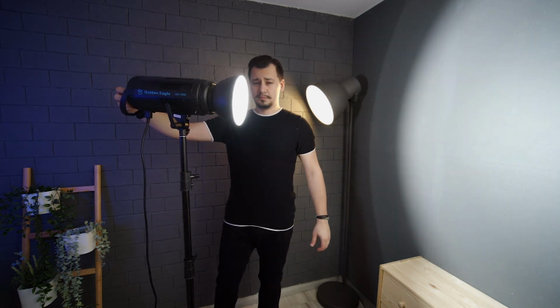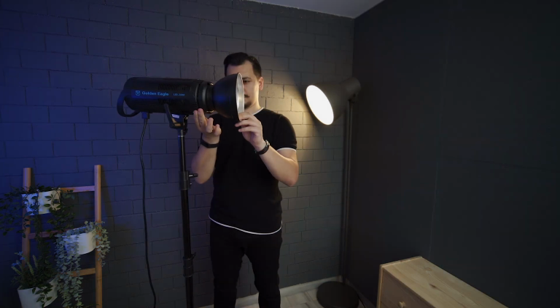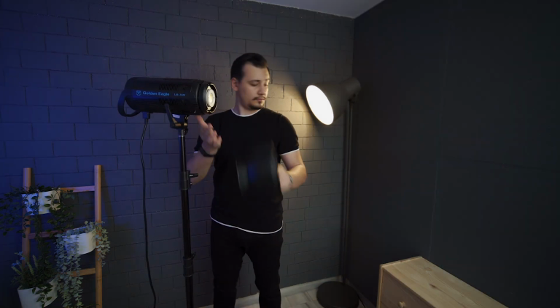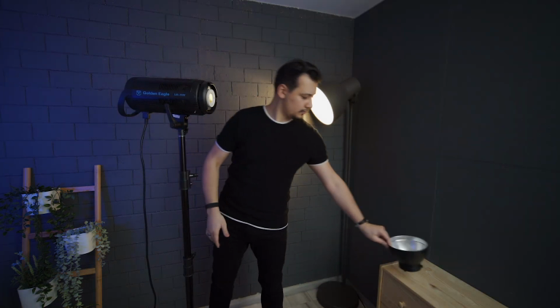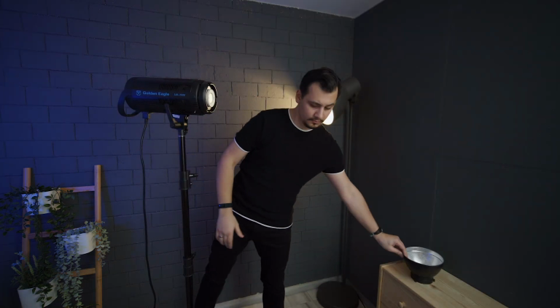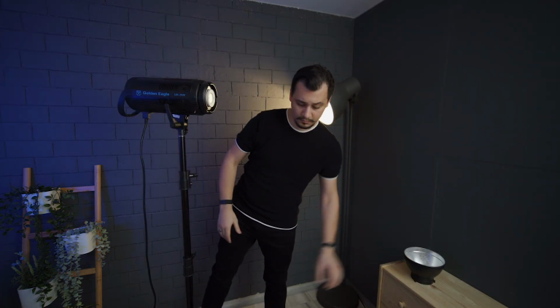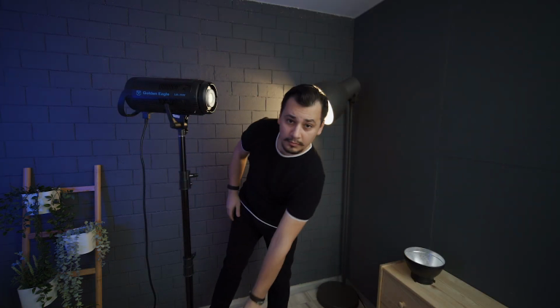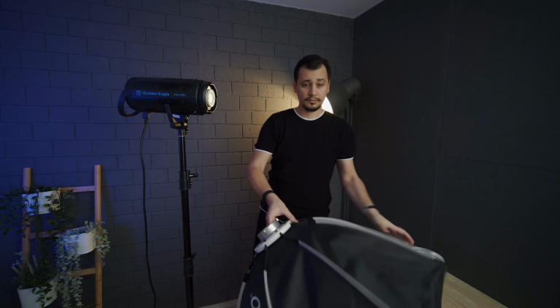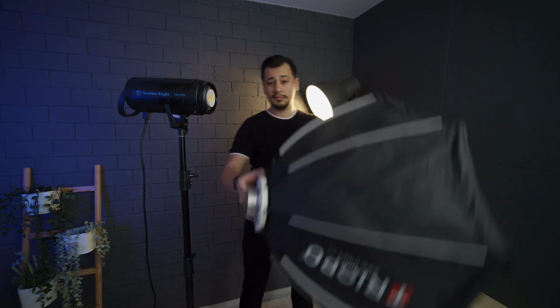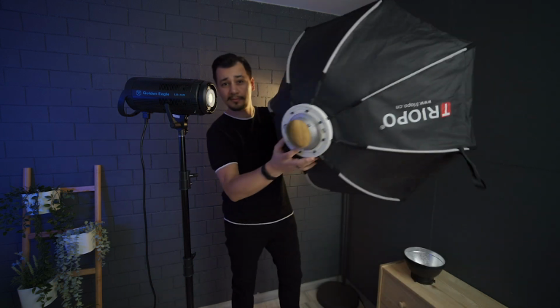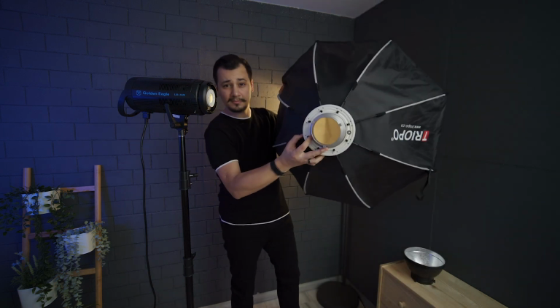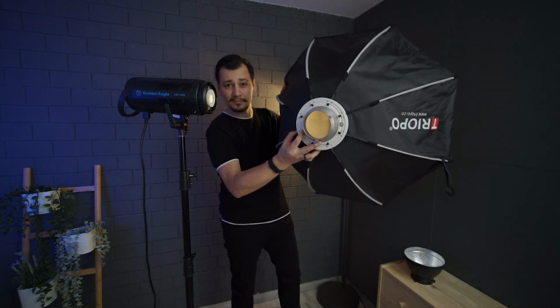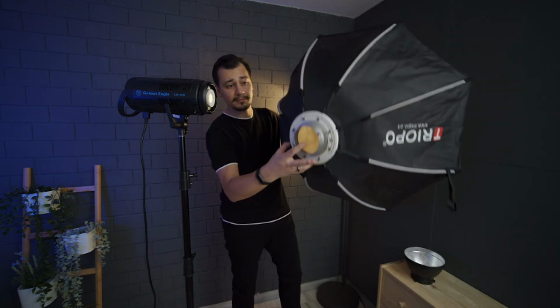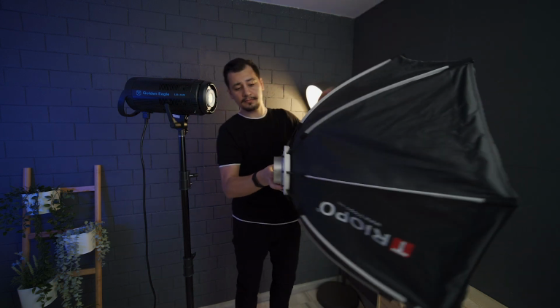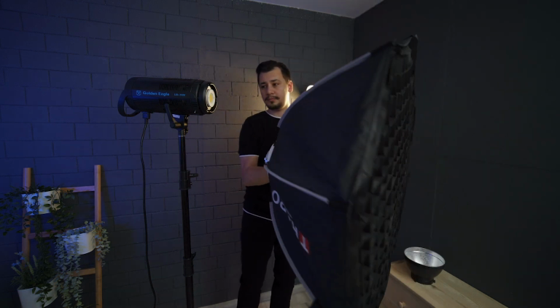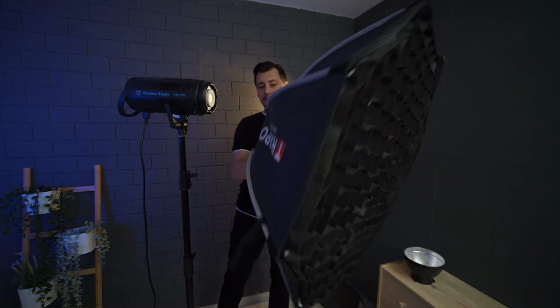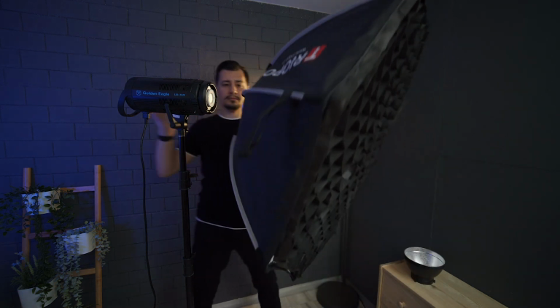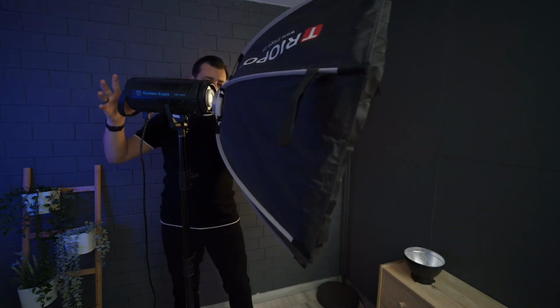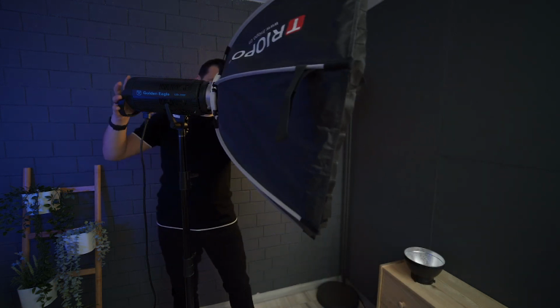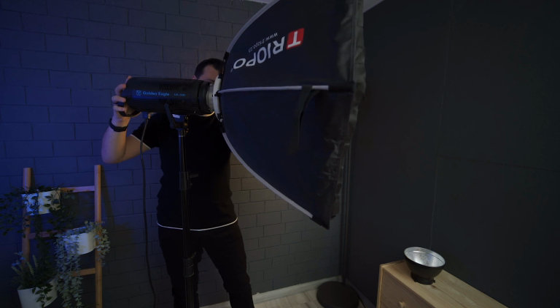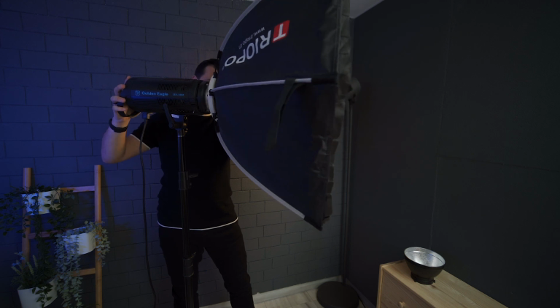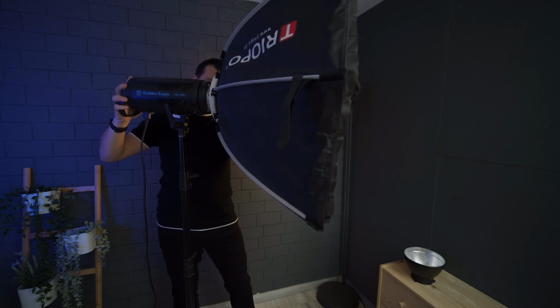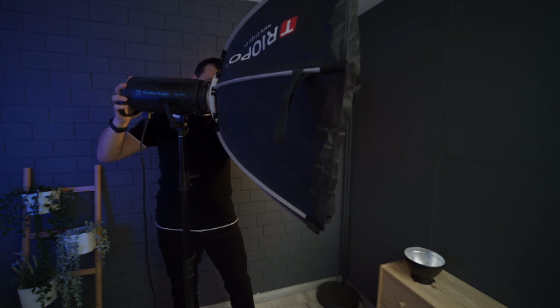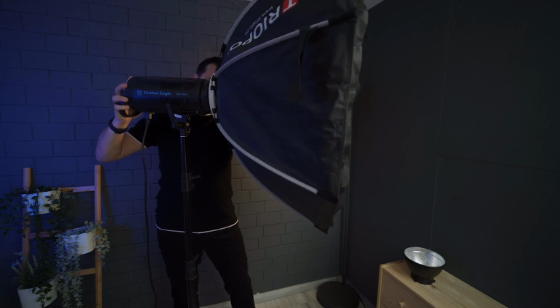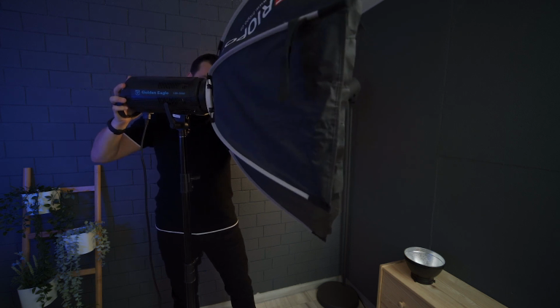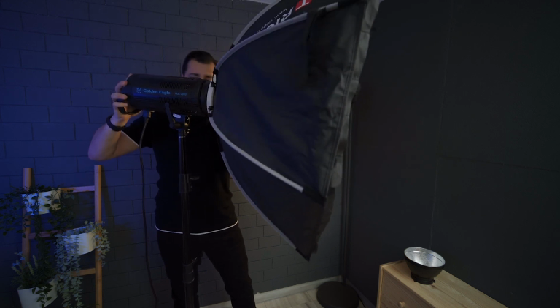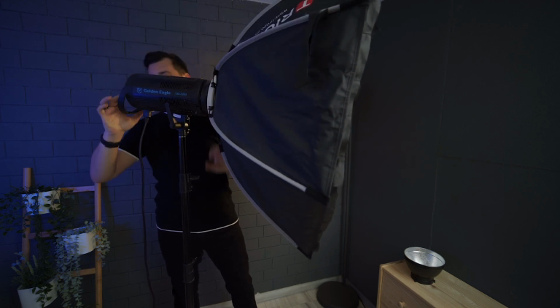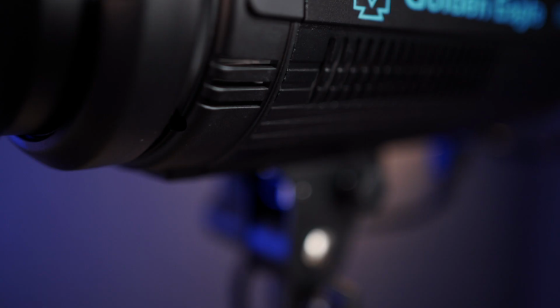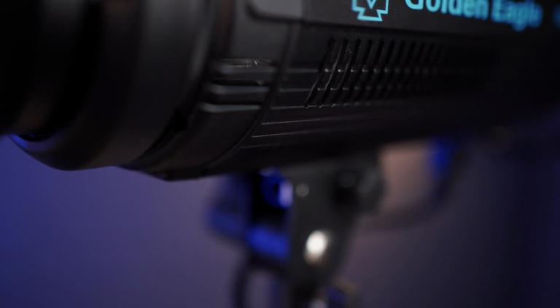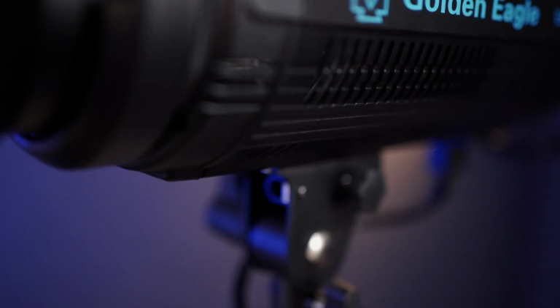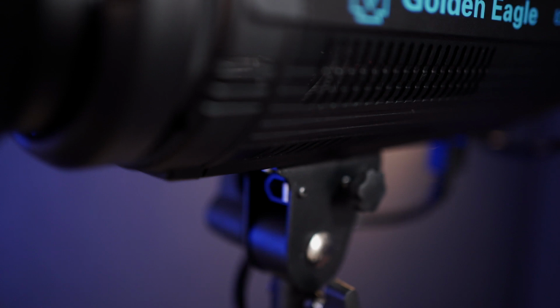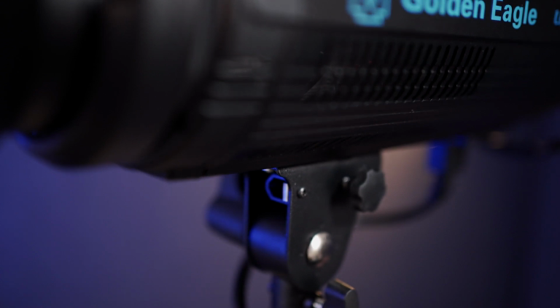The light supports Bowens mount modifiers. For example, I'm using my favorite Octabox from Triopo. I also found that this light supports umbrella modifiers as well.